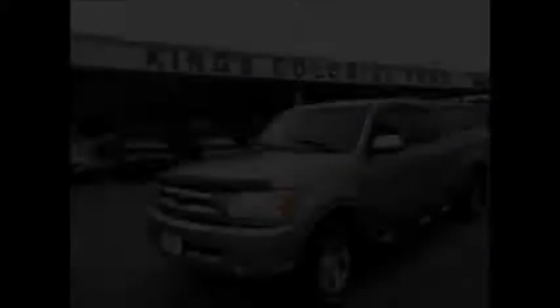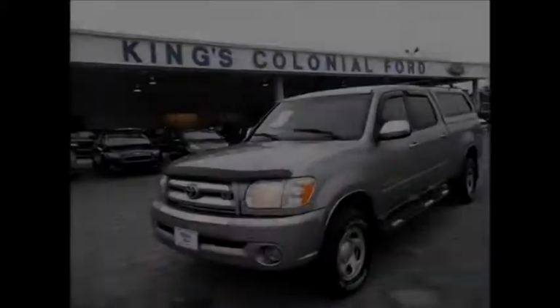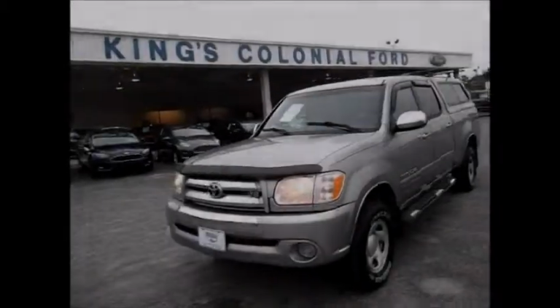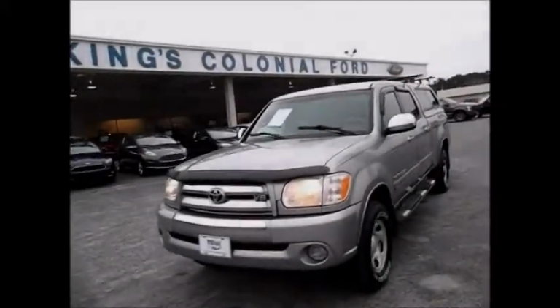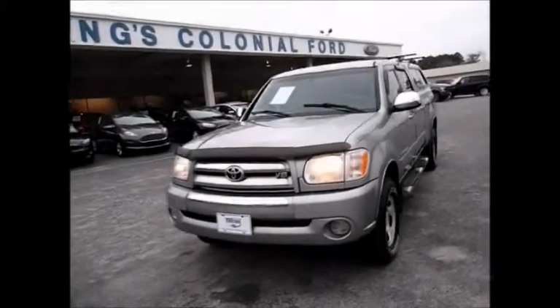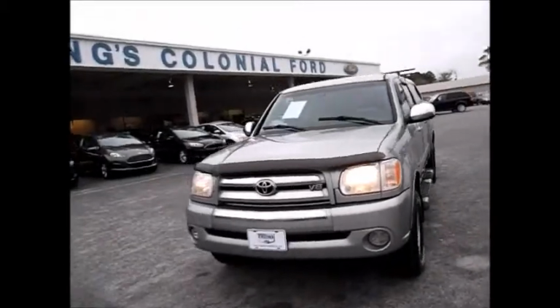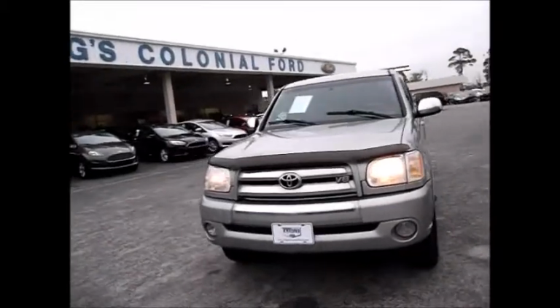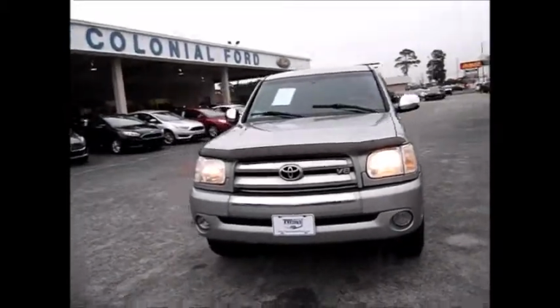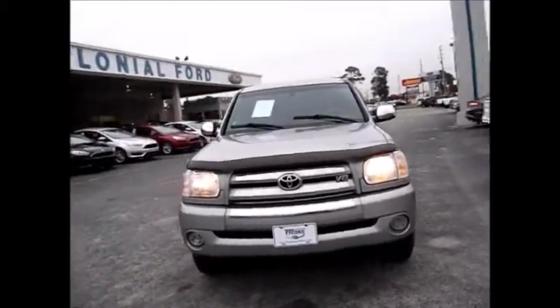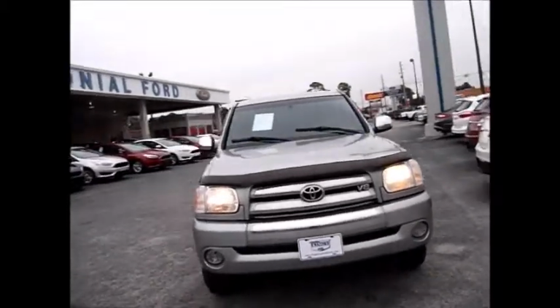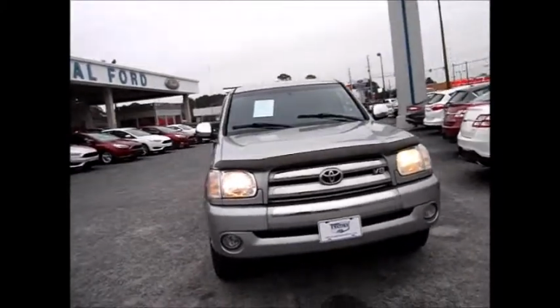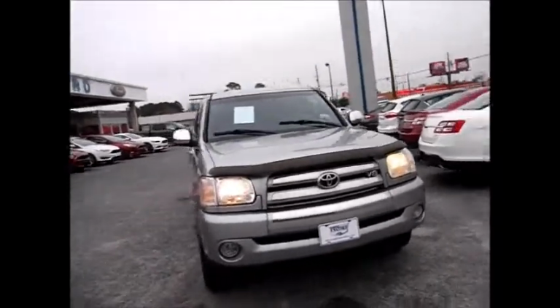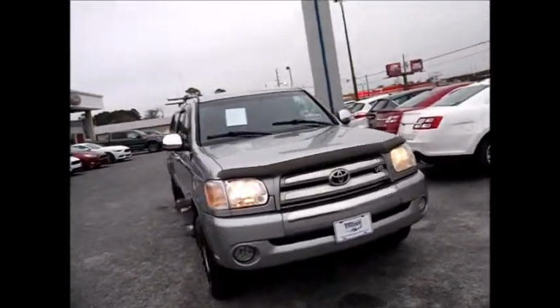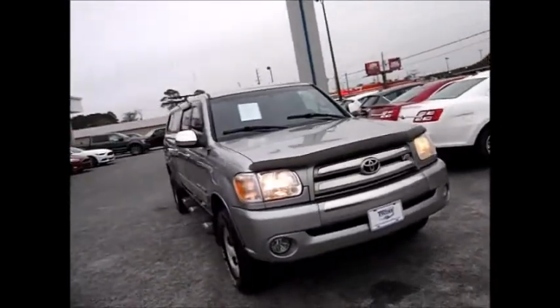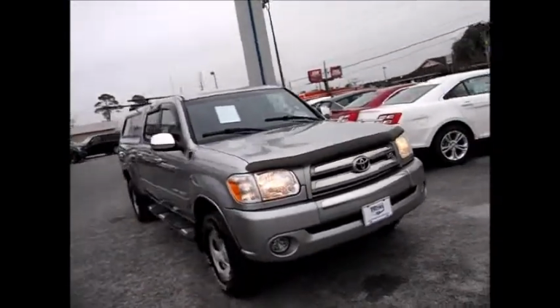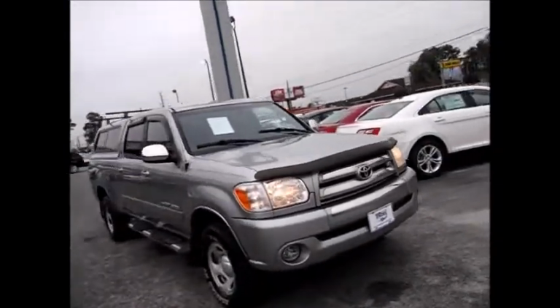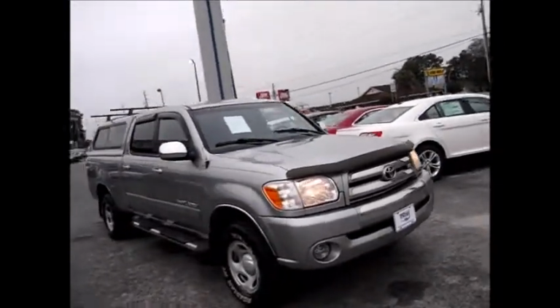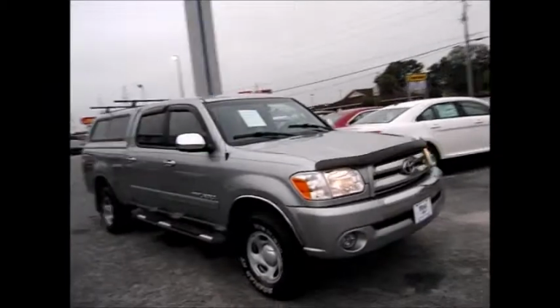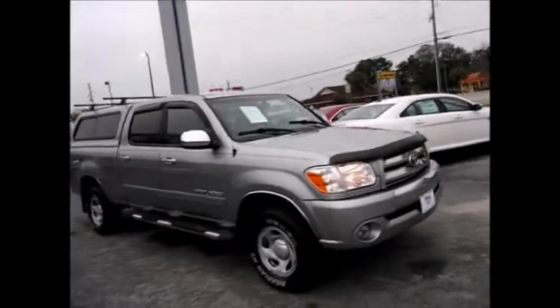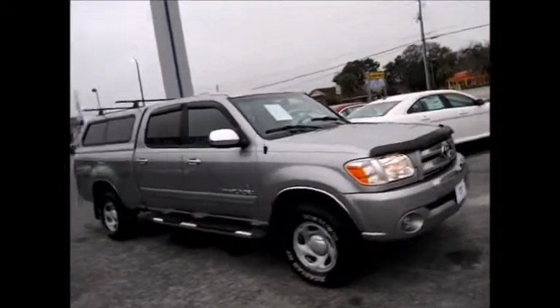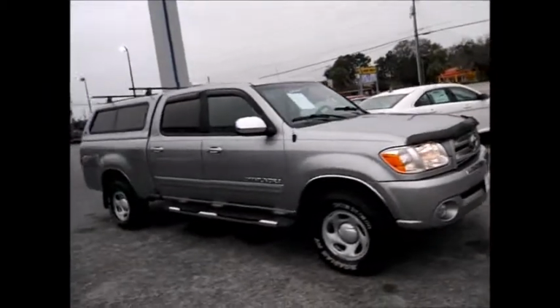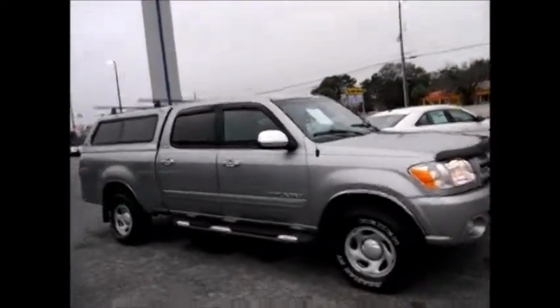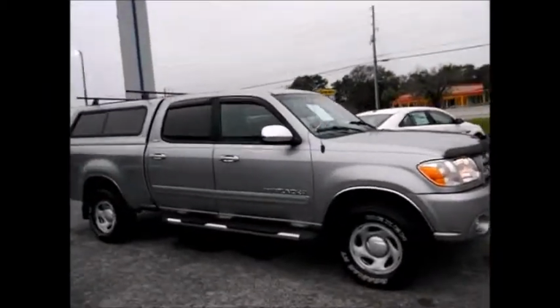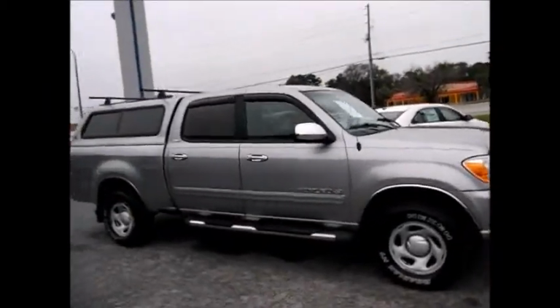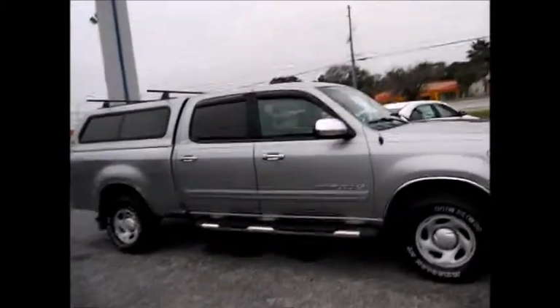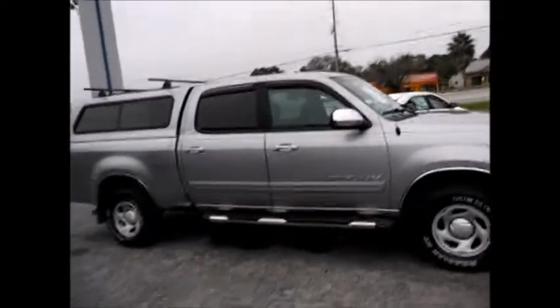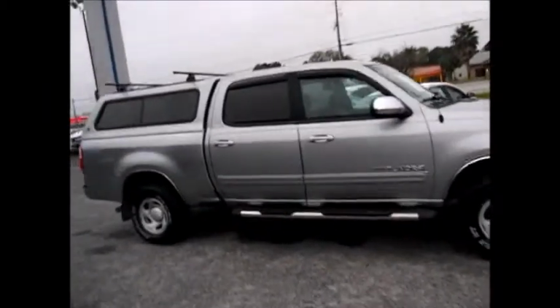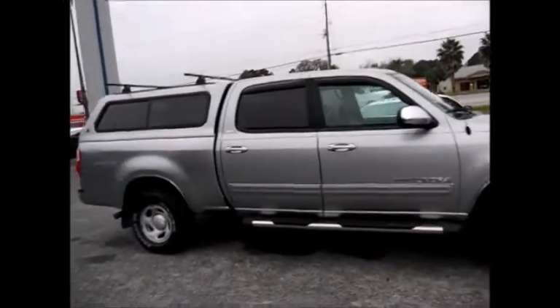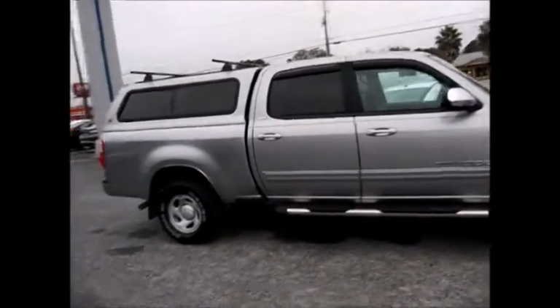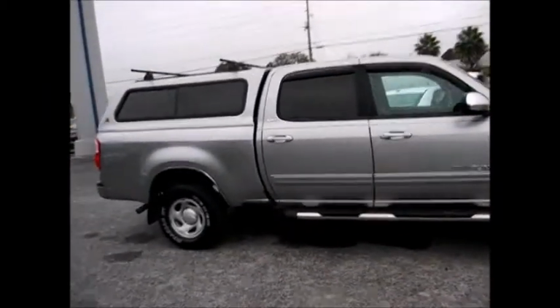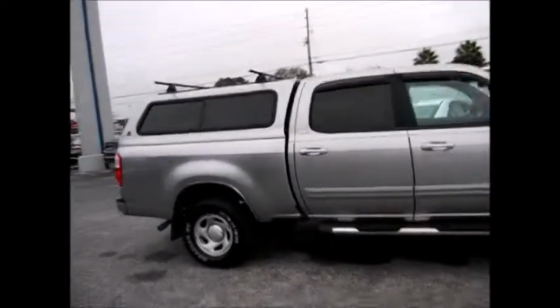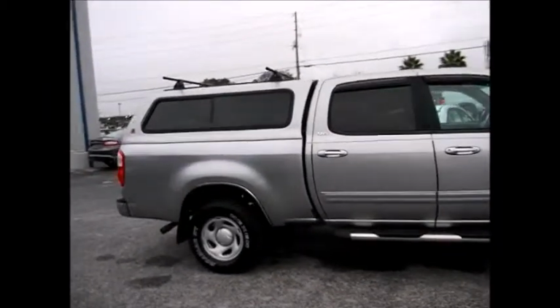Hello and welcome to King's Colonial Ford. Today we're looking at a 2005 Toyota Tundra SR5. This one has decent equipment and is a very dependable model.